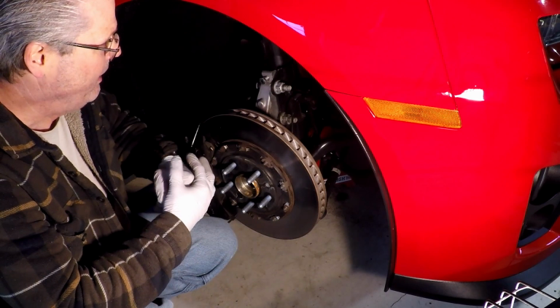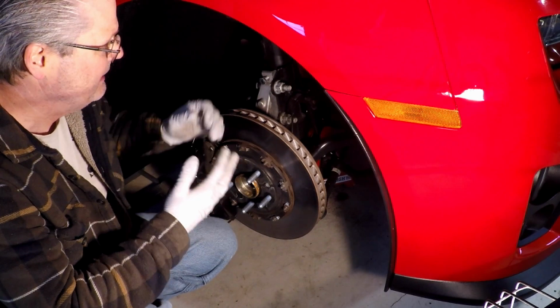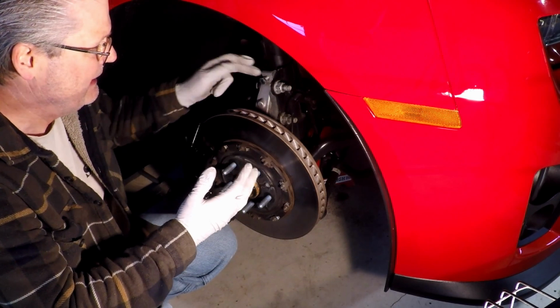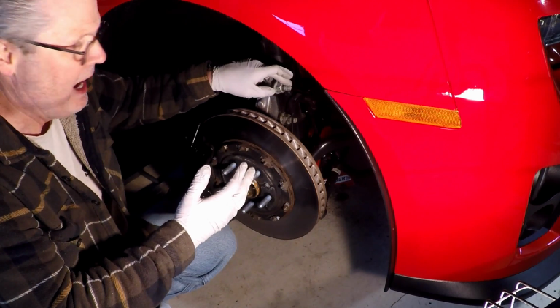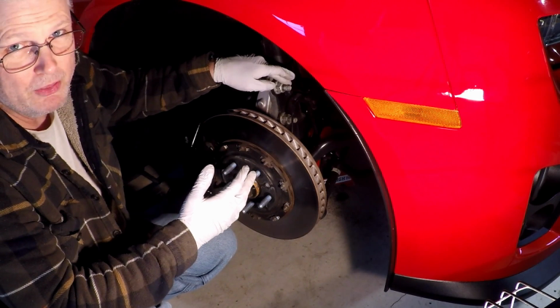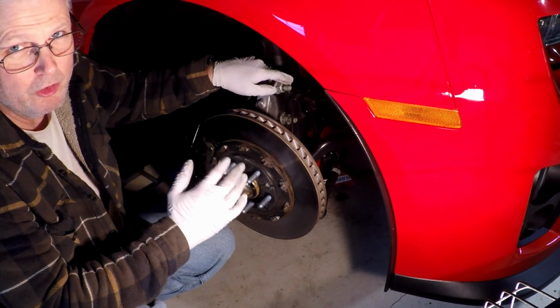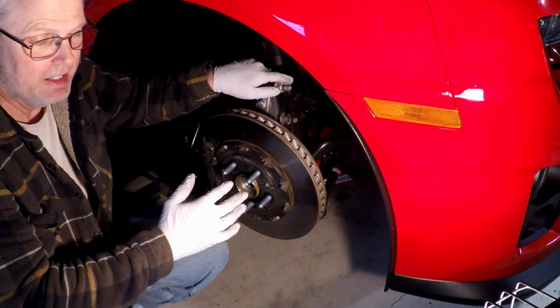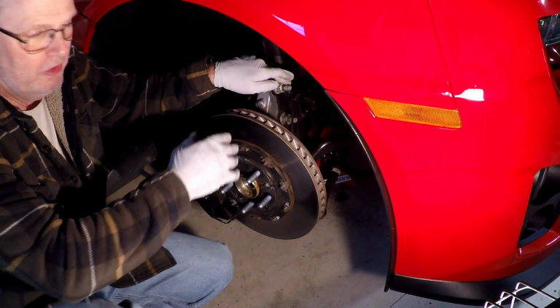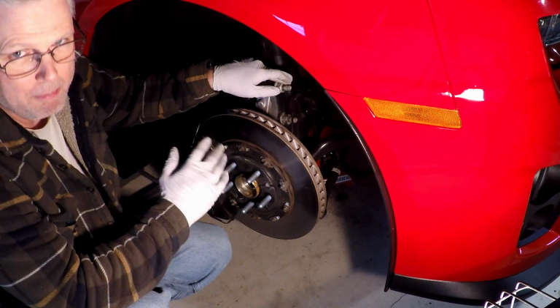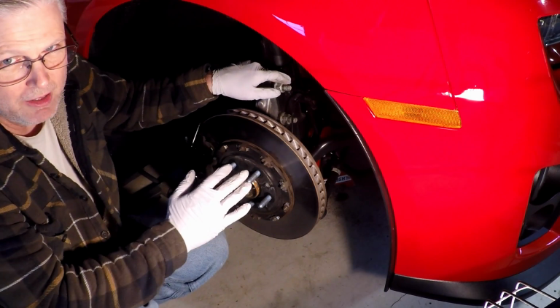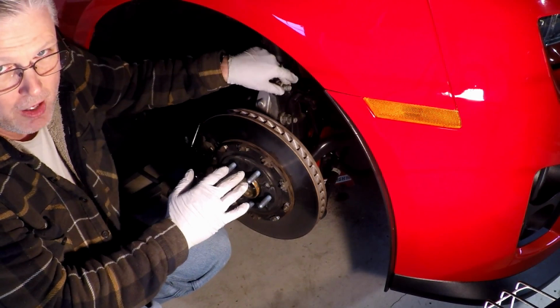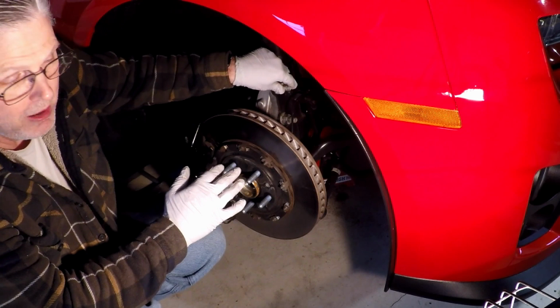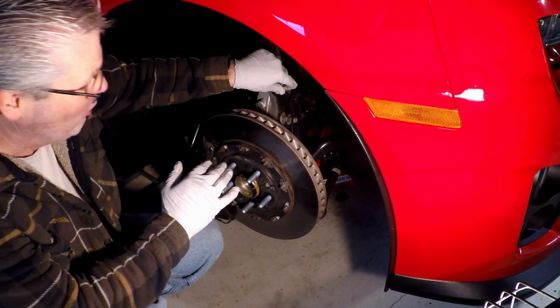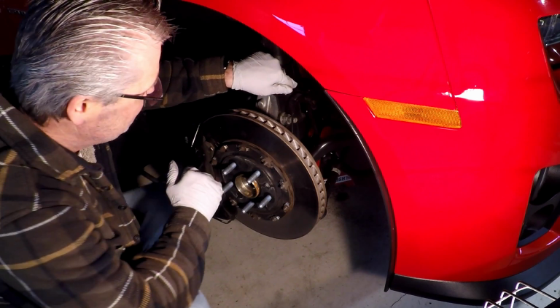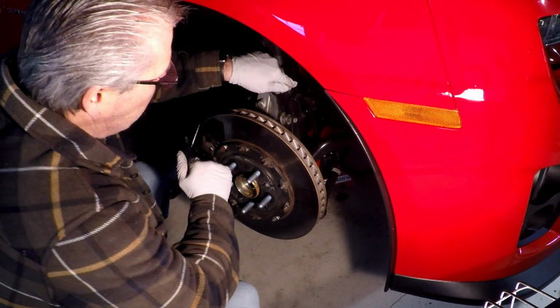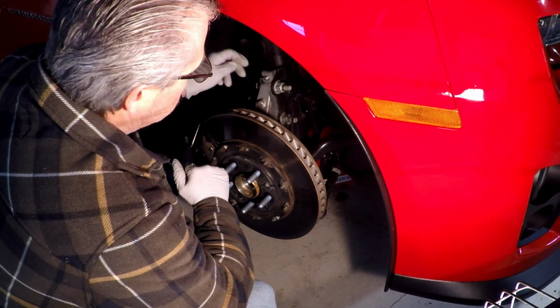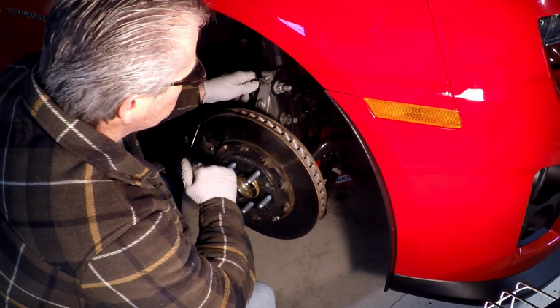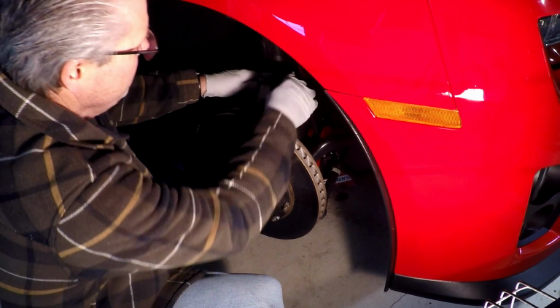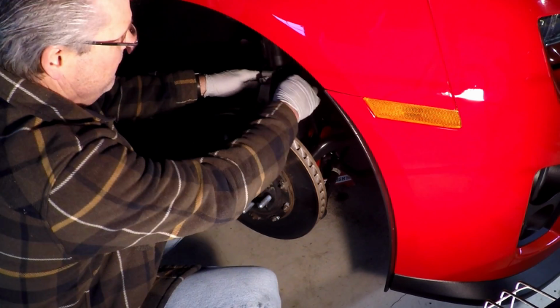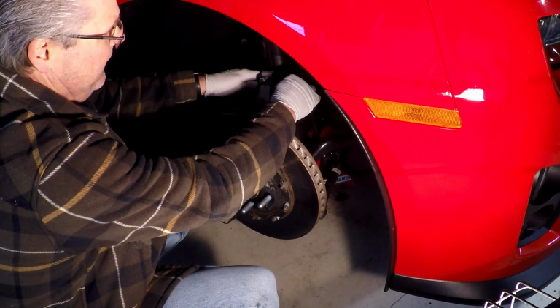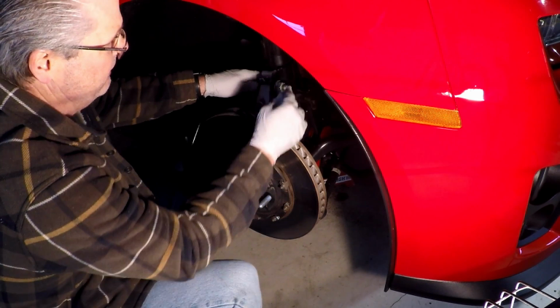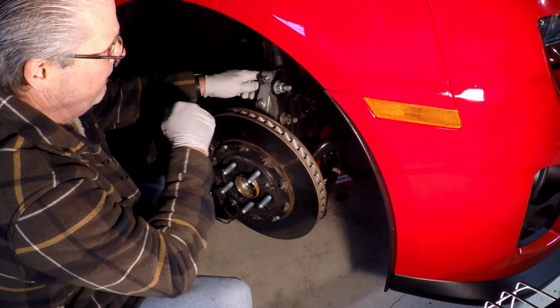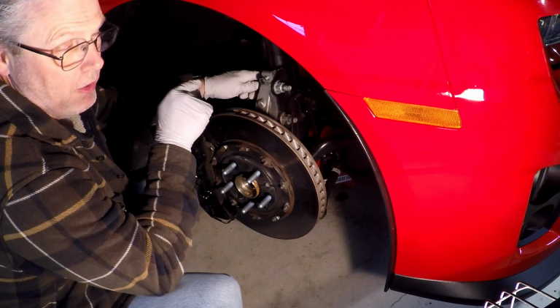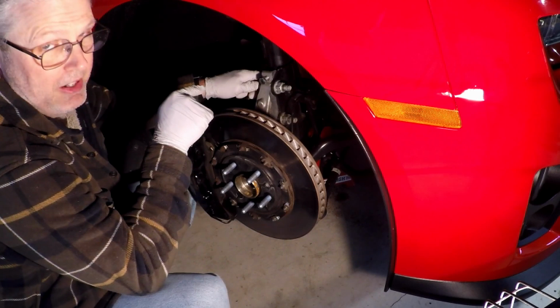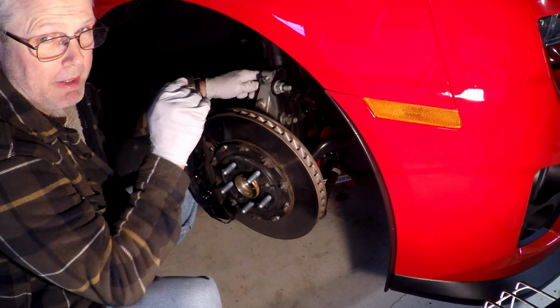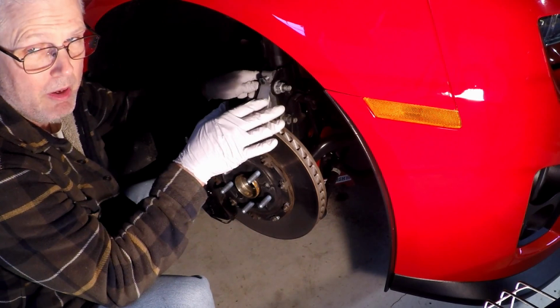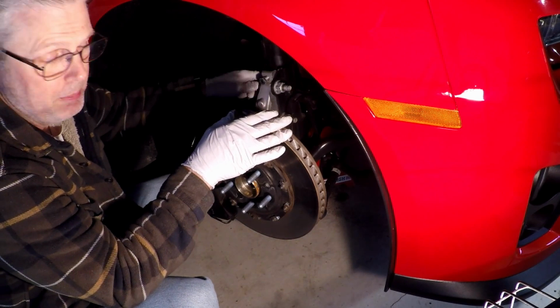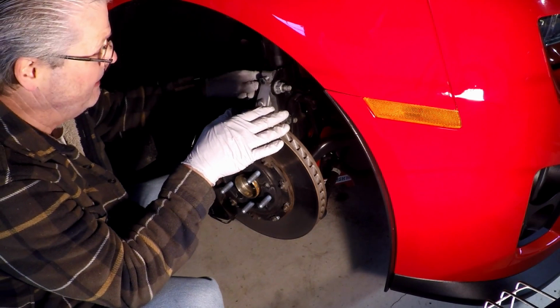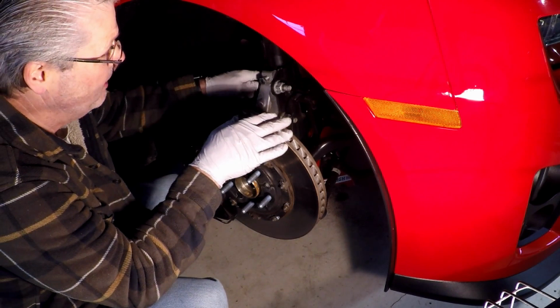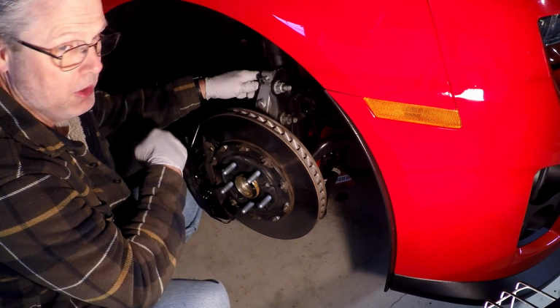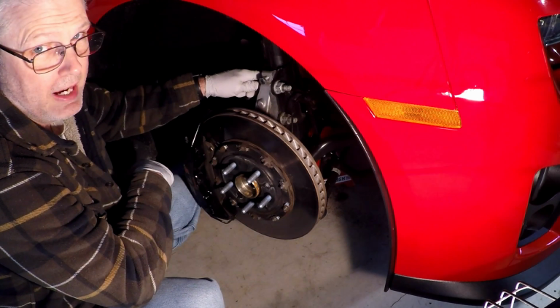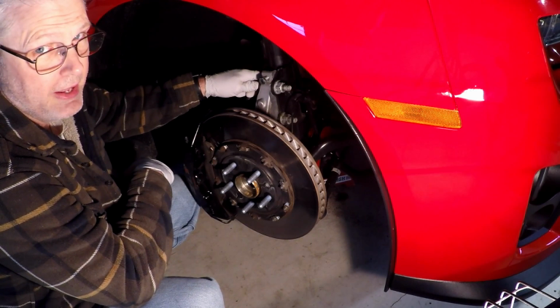I bought the bolts and the nuts. These are top lock nuts — I've talked about them before — and I want to replace them, but I don't want to mess up the alignment. So I'm going to show you how to do that.